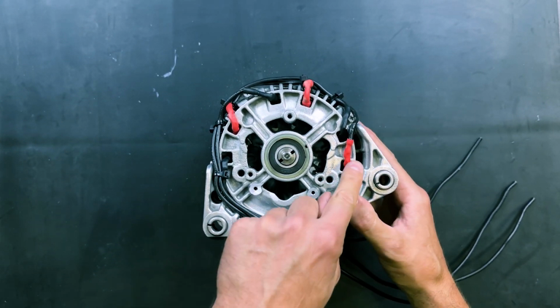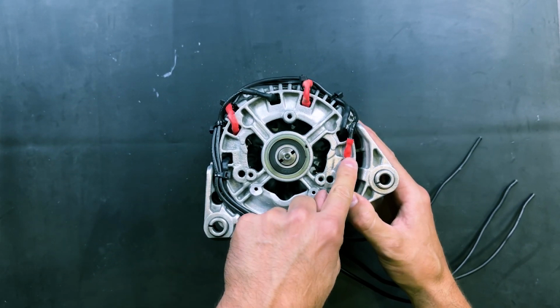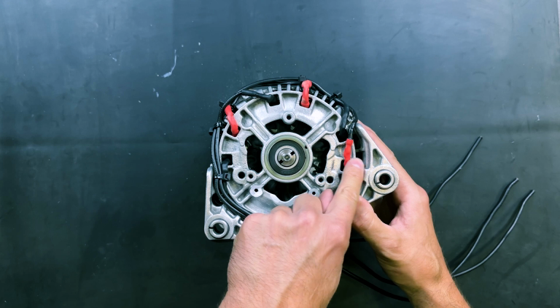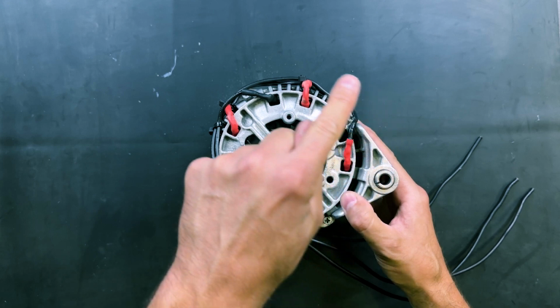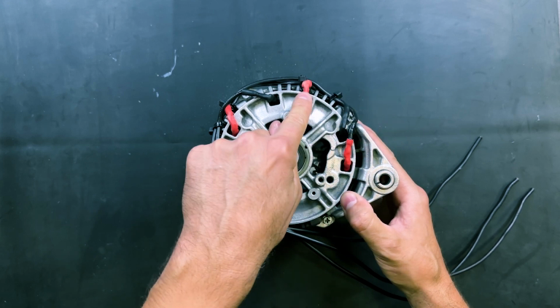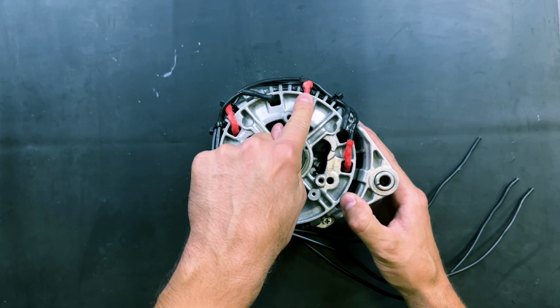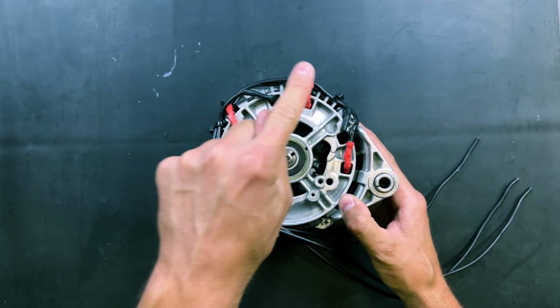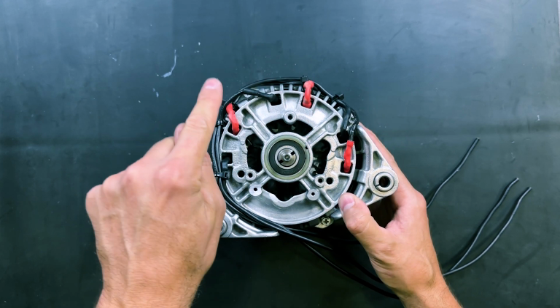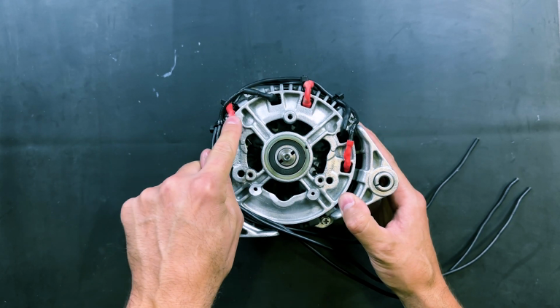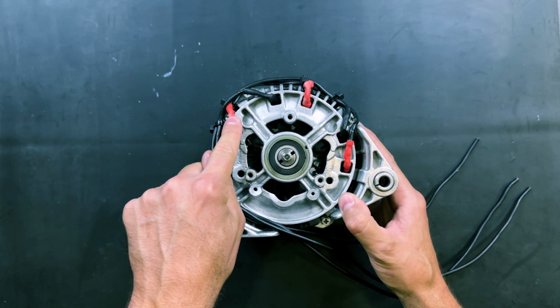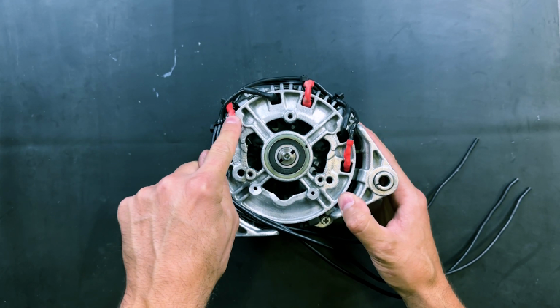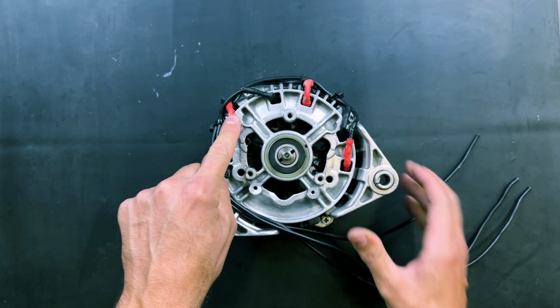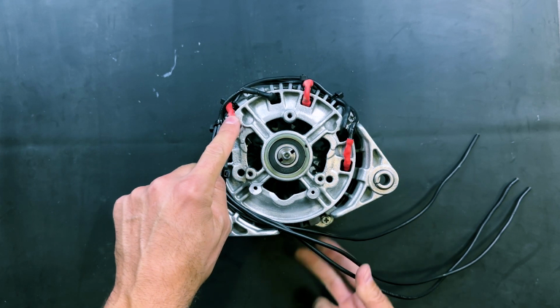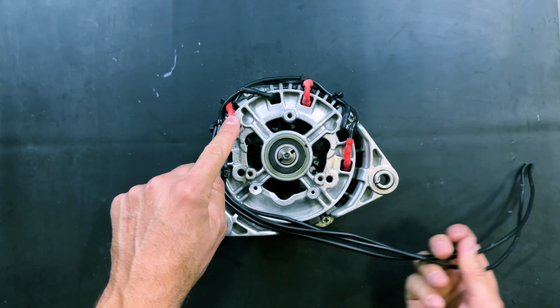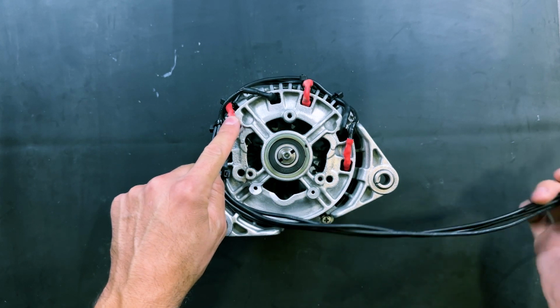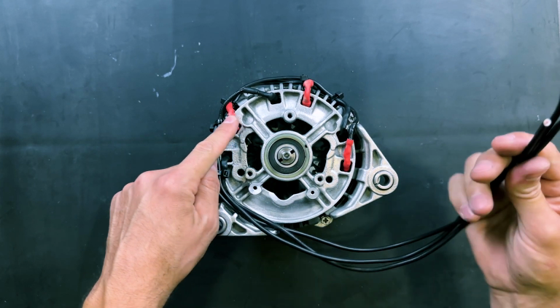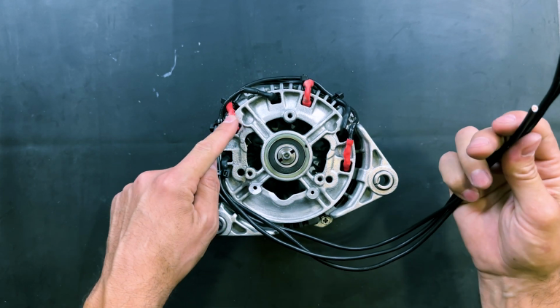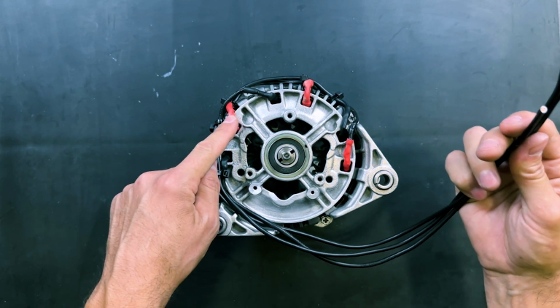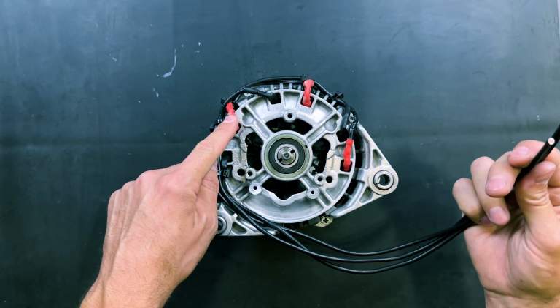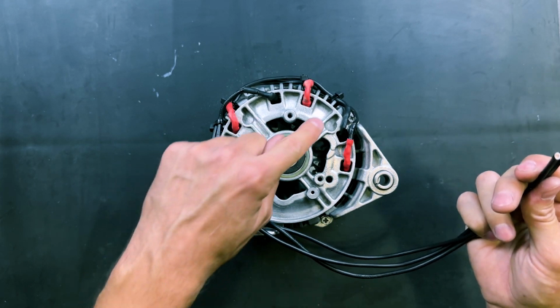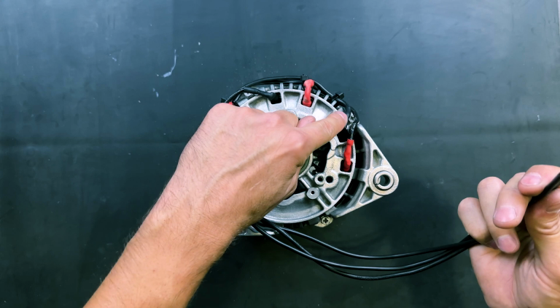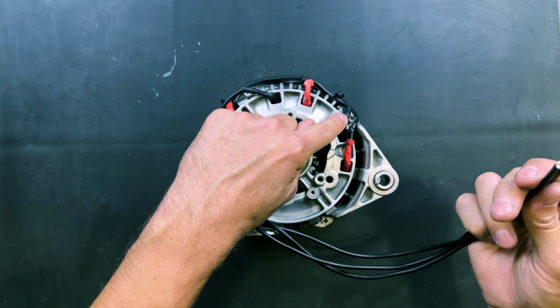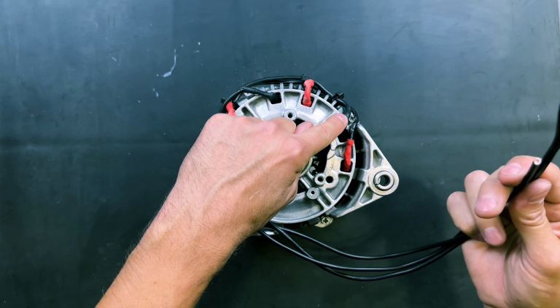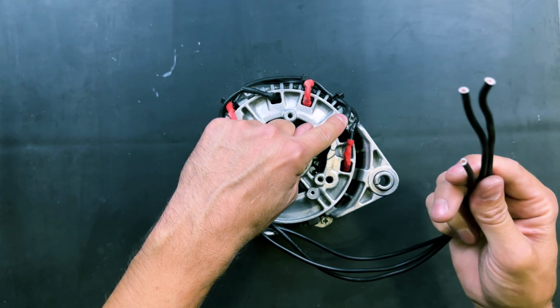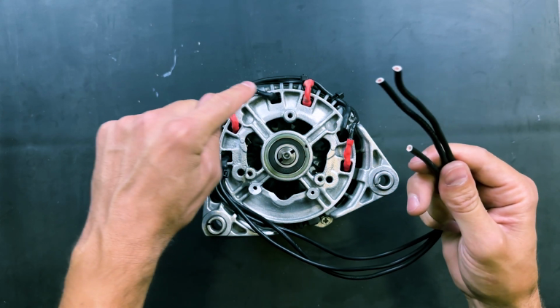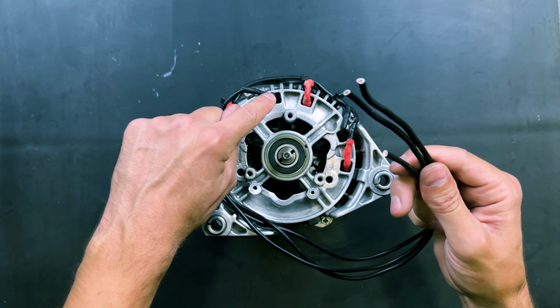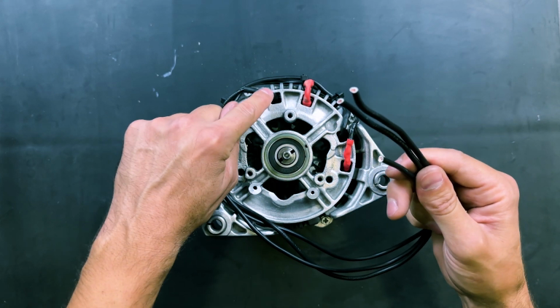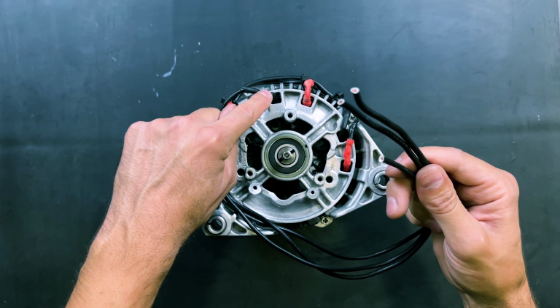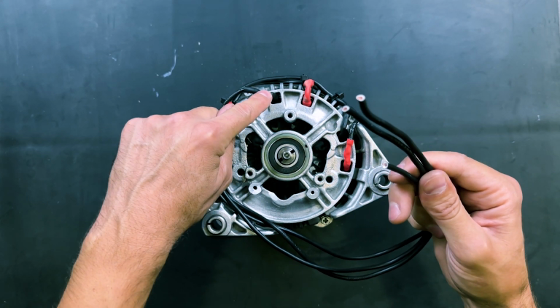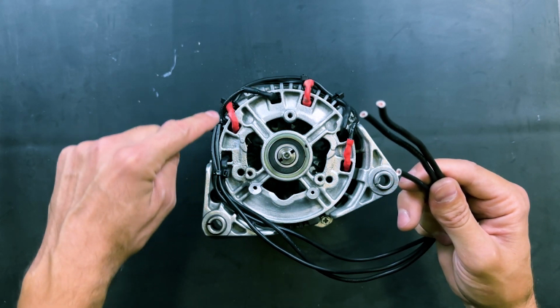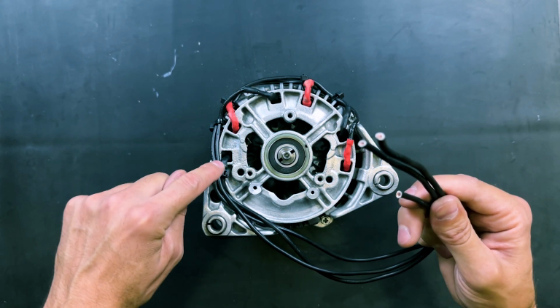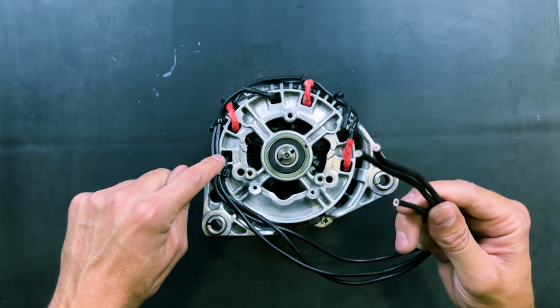We have bridged the ends of the three coils in a star configuration. These three wires are for powering the motor — they originate from the other end of each of the three coils.